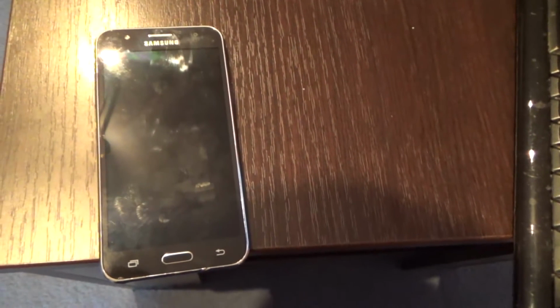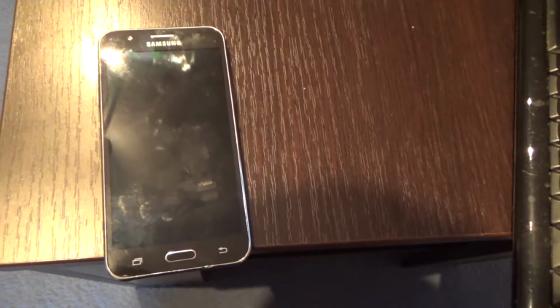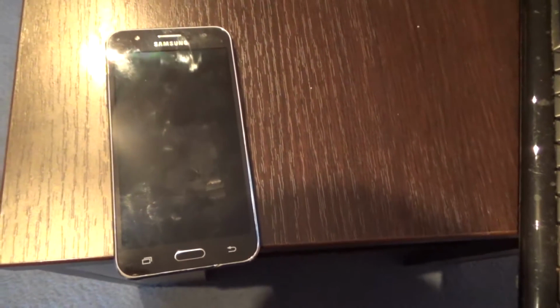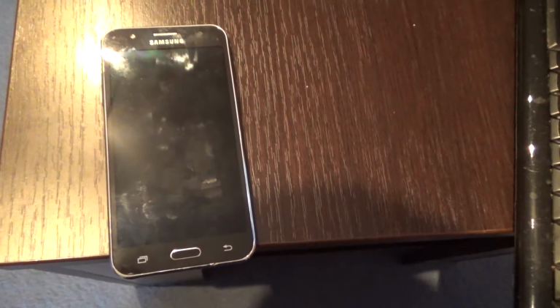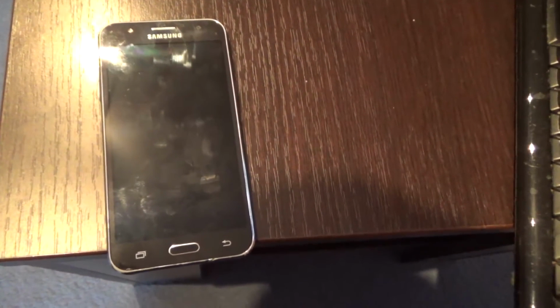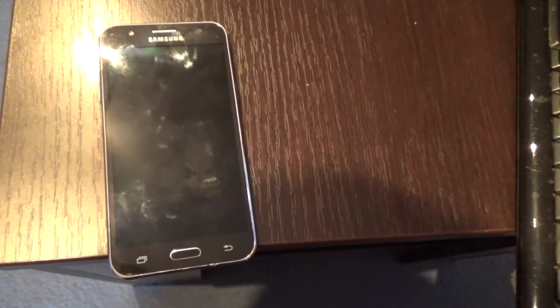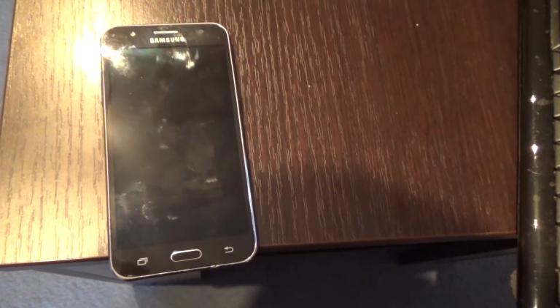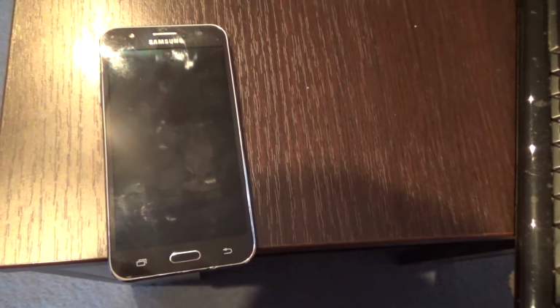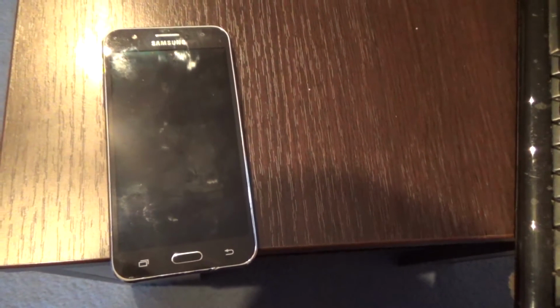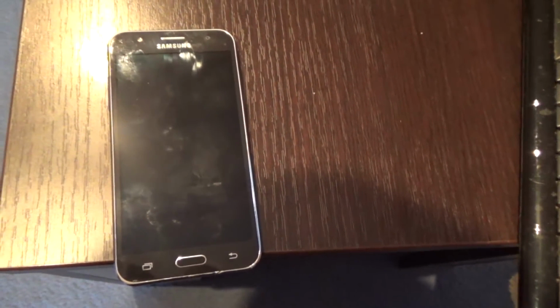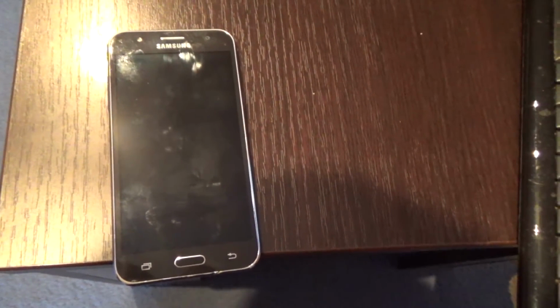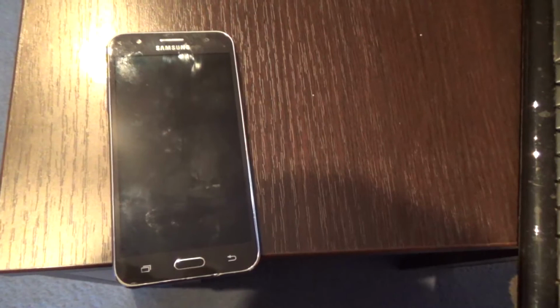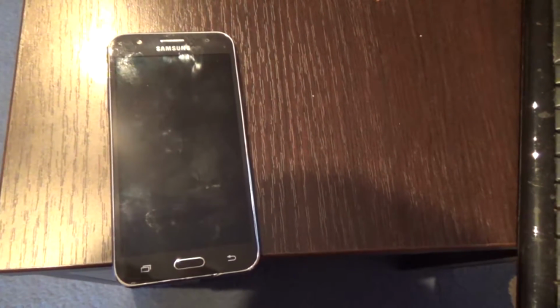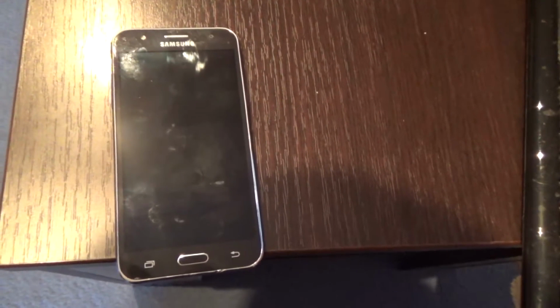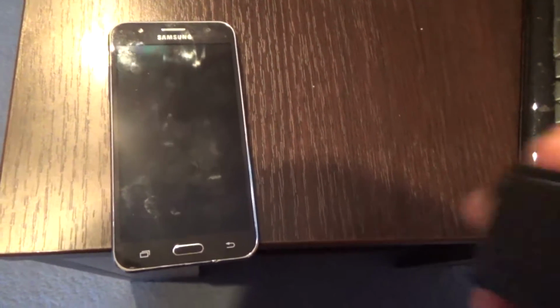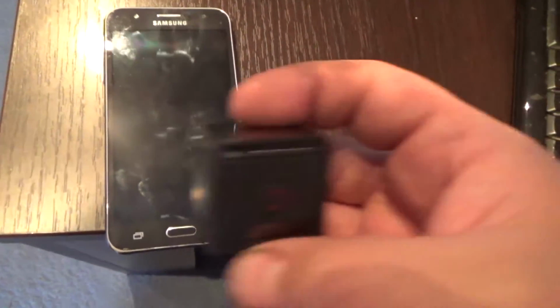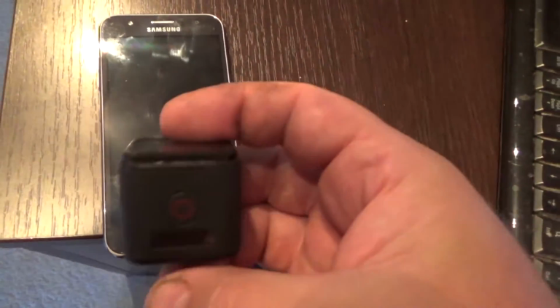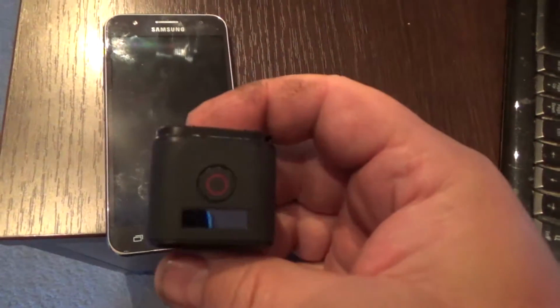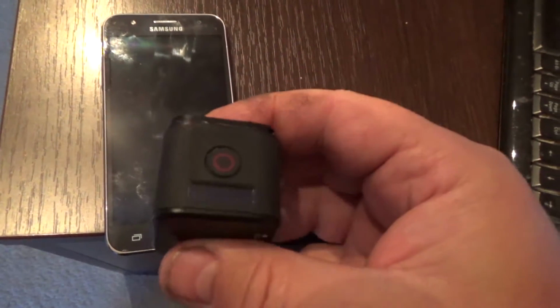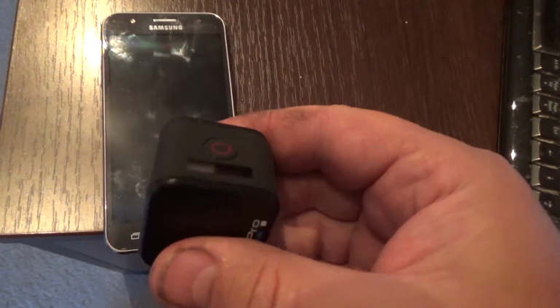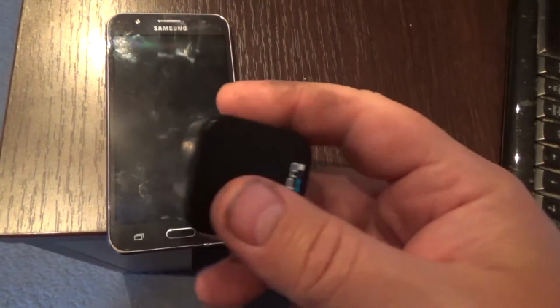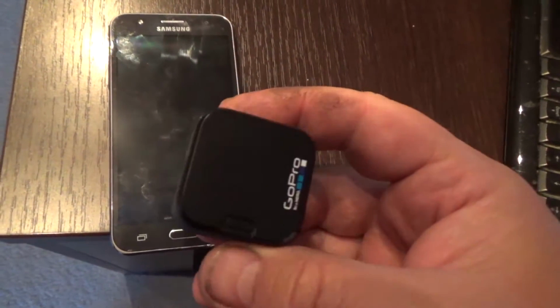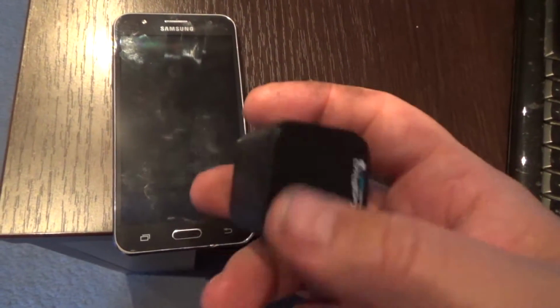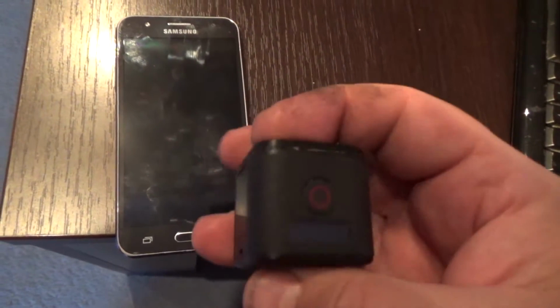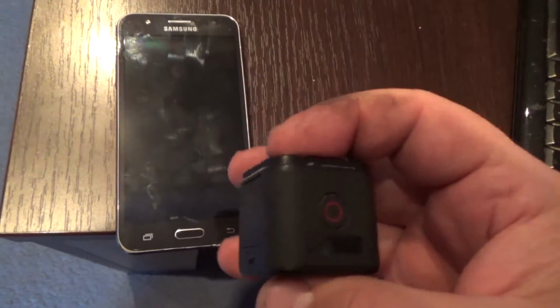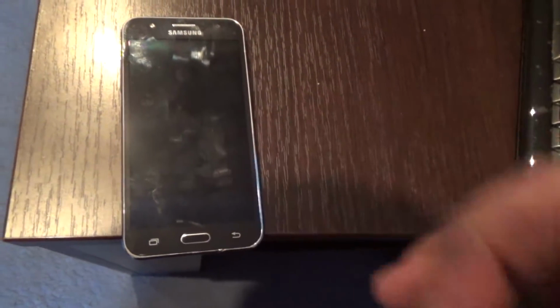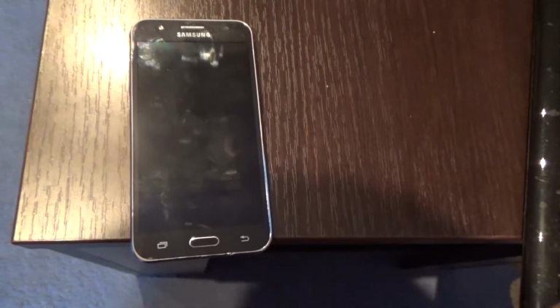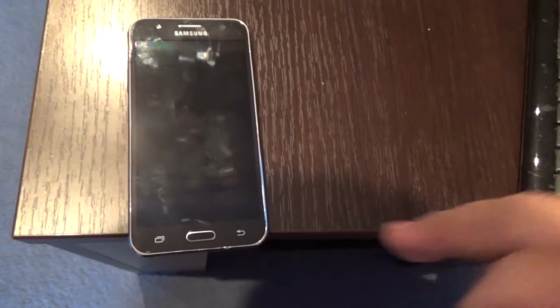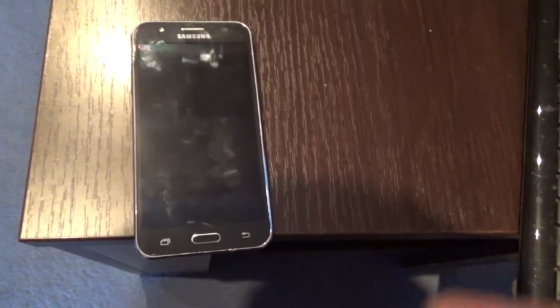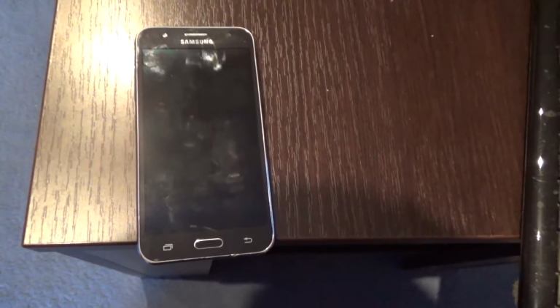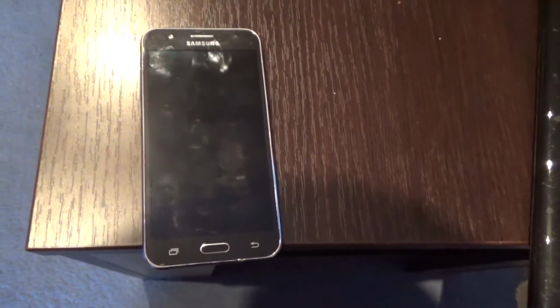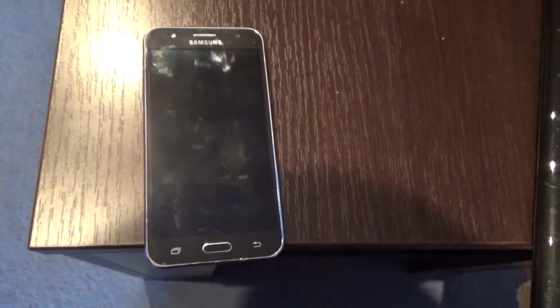Hello! Today I will show you how to connect your GoPro Hero 4 action camera with your Android phone.